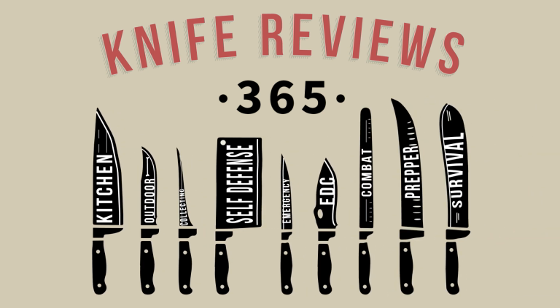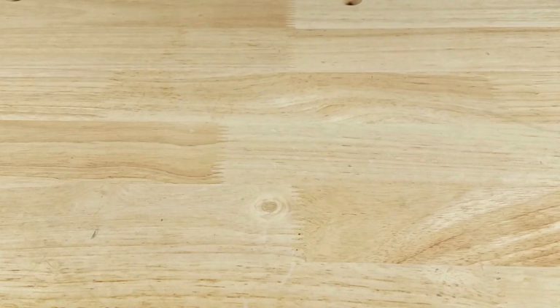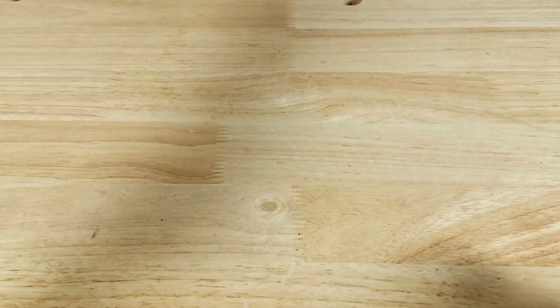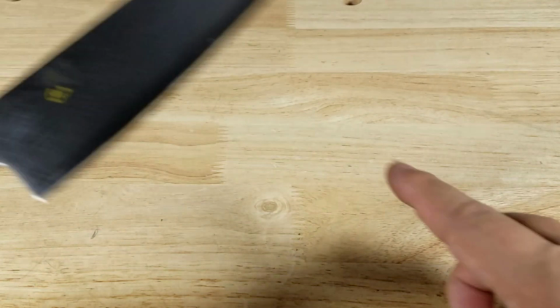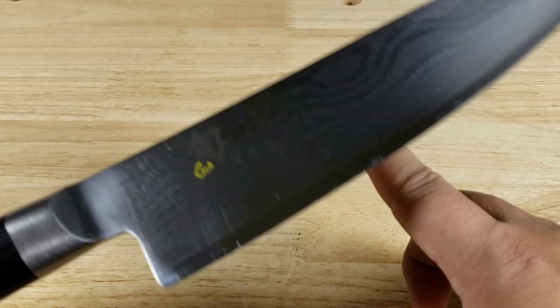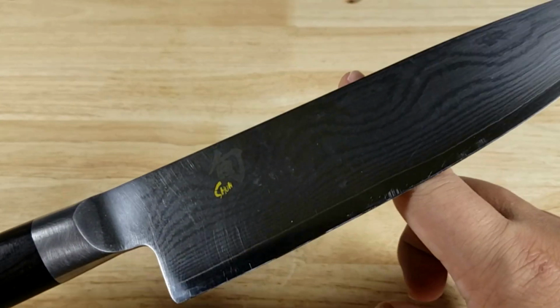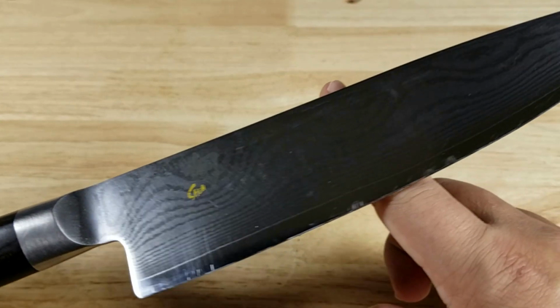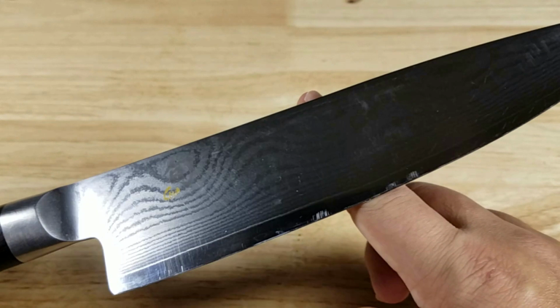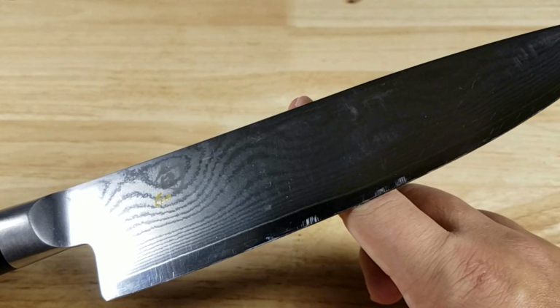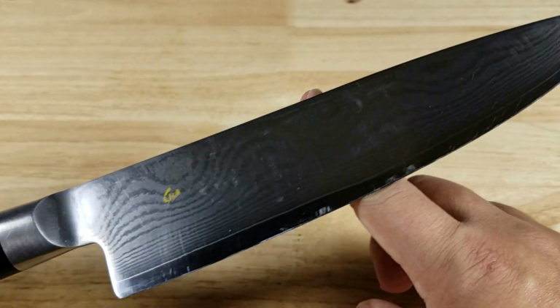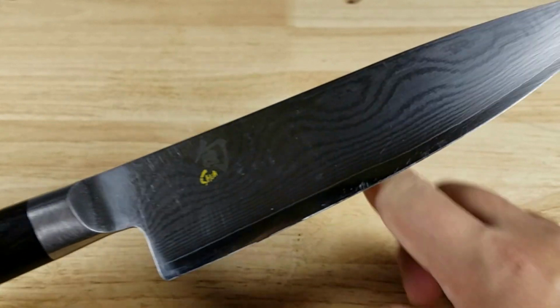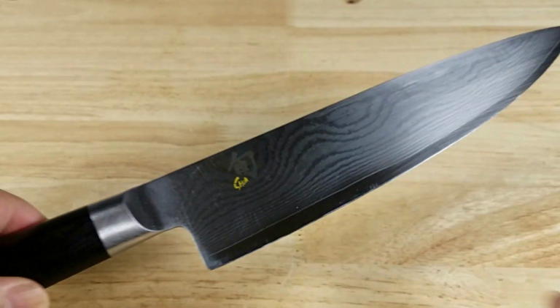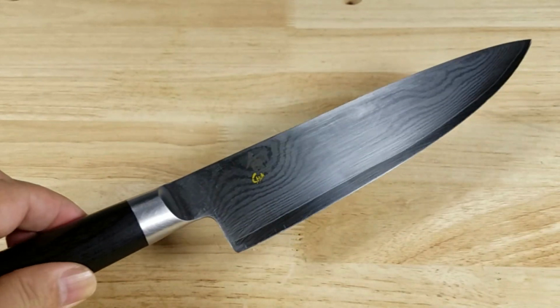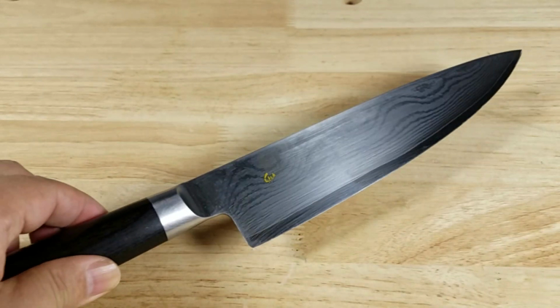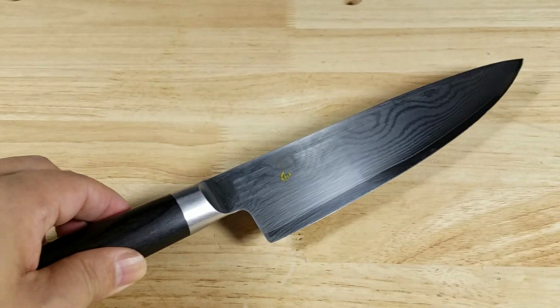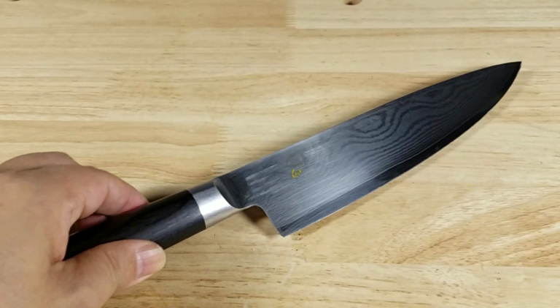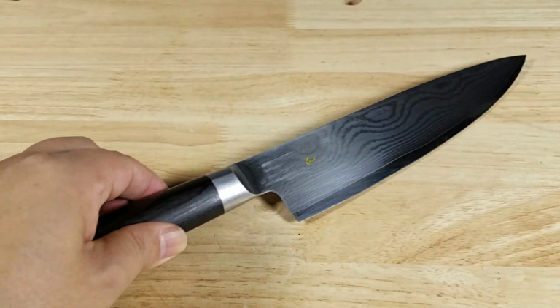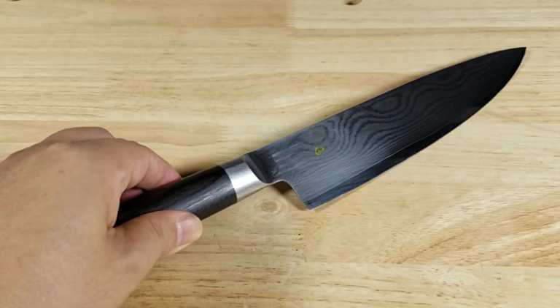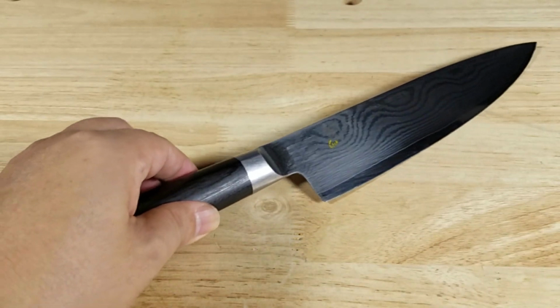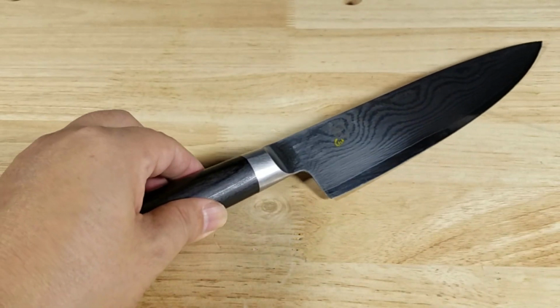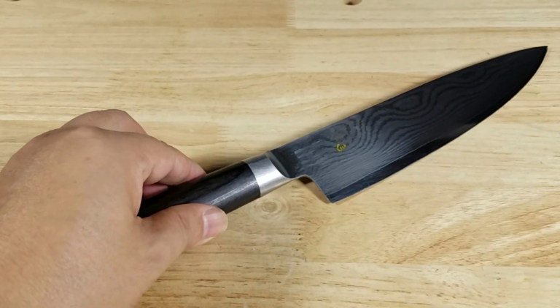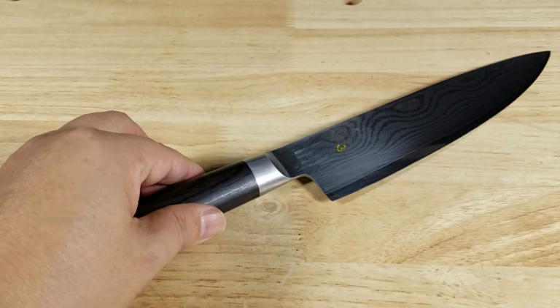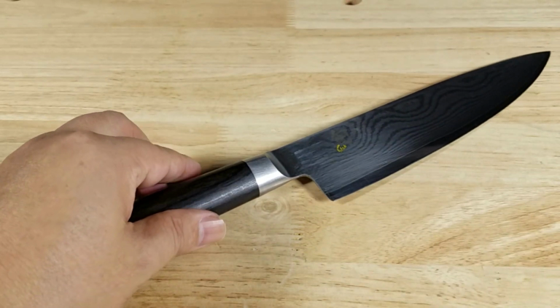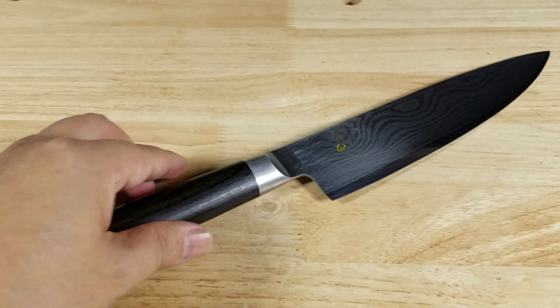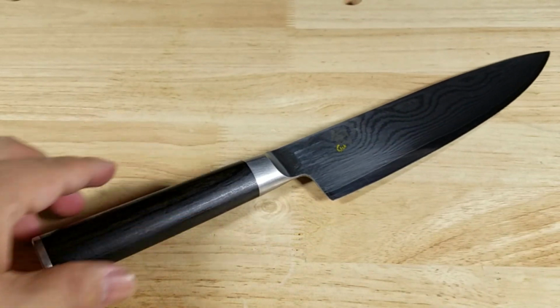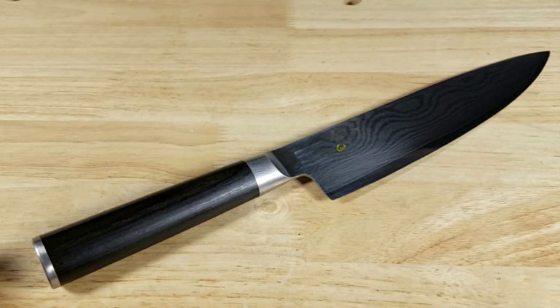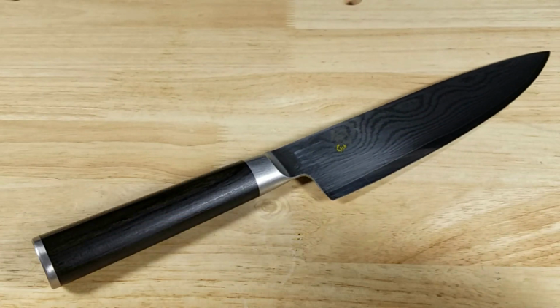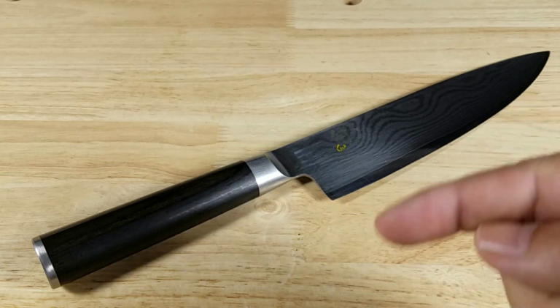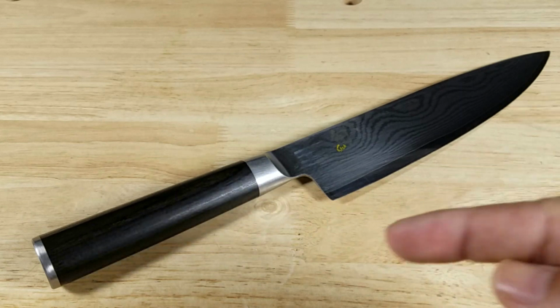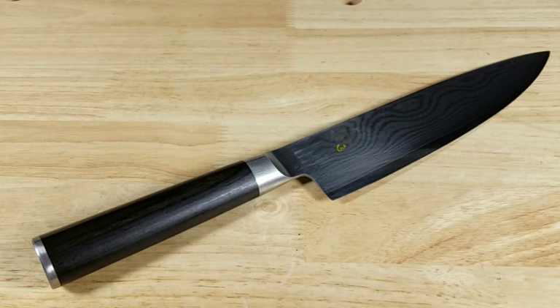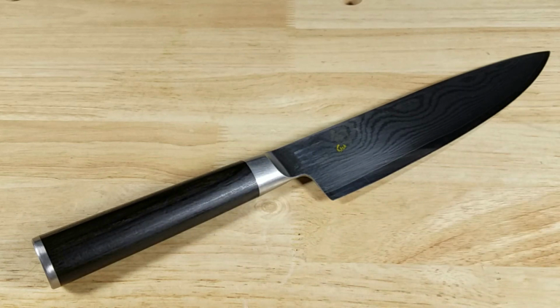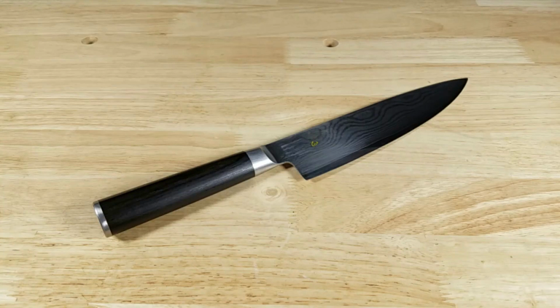And as always guys, I bet by the ending of the video you feel like purchasing a Shun Classic Aiden Chef Knife. Make sure you check out the link in the description below.